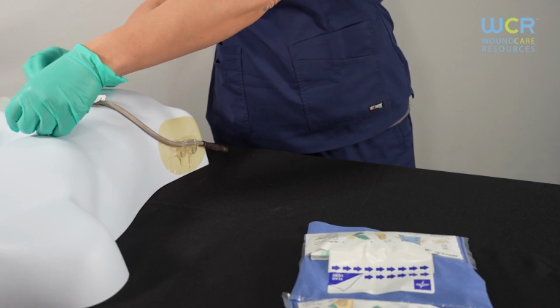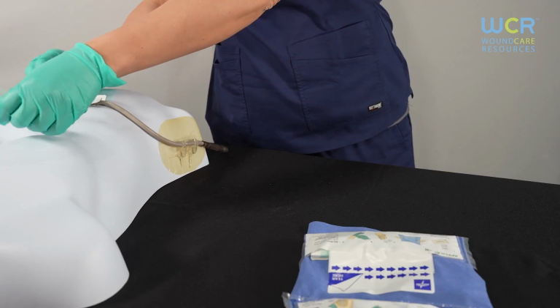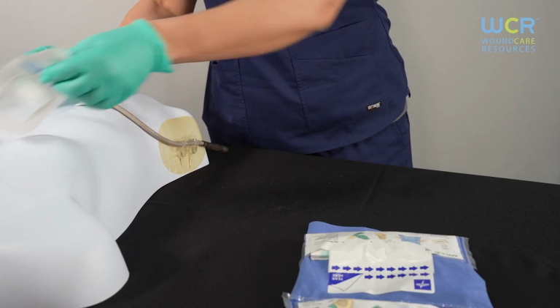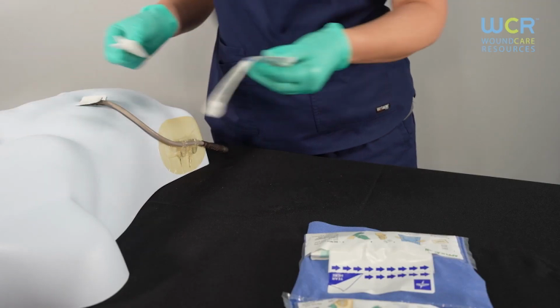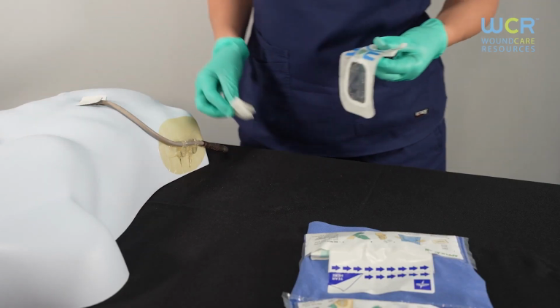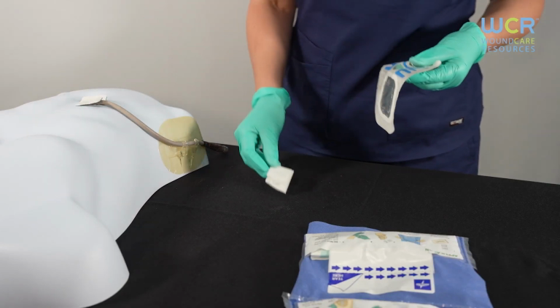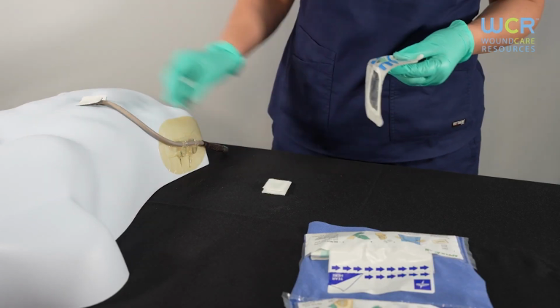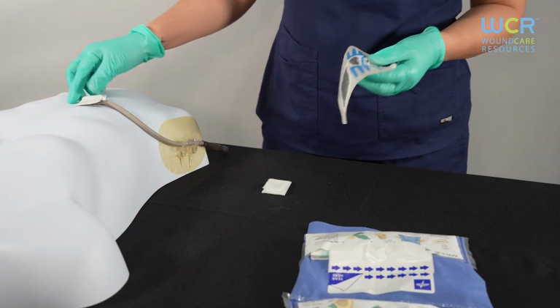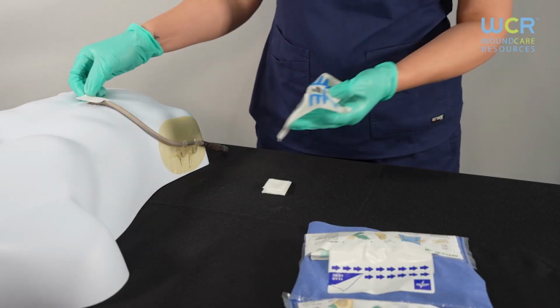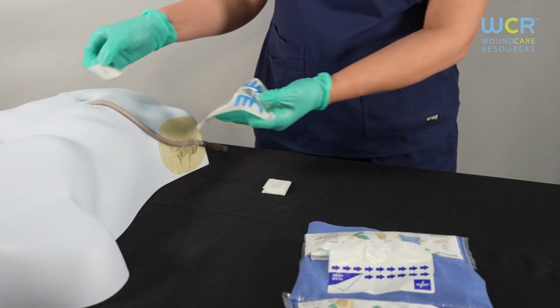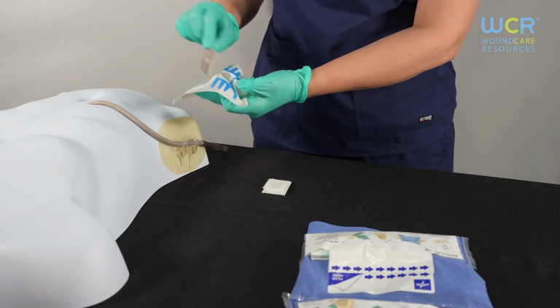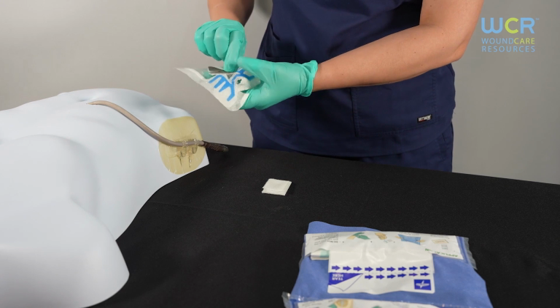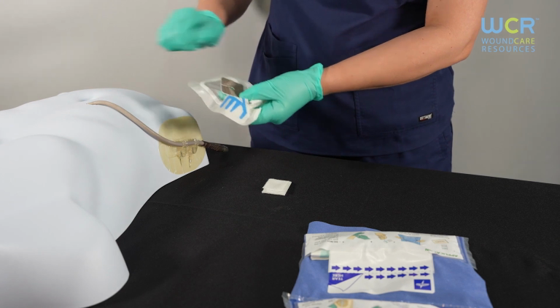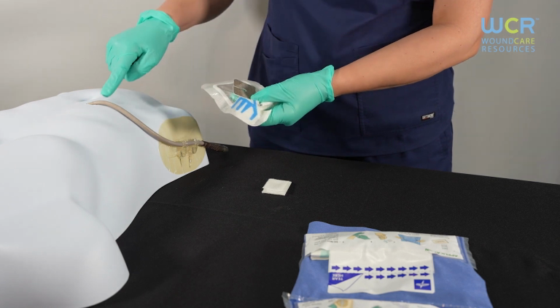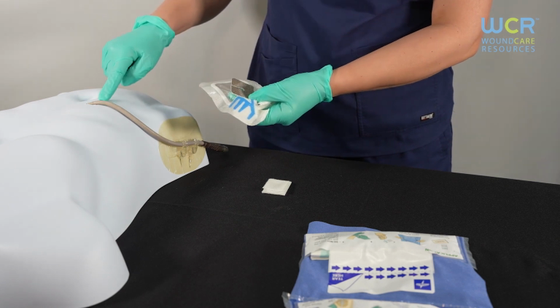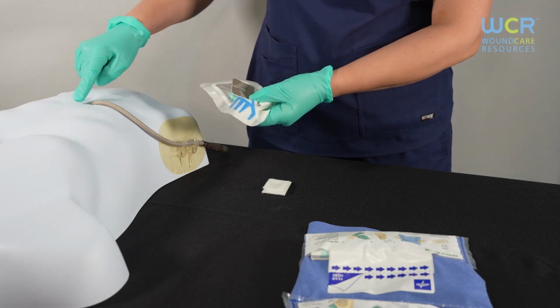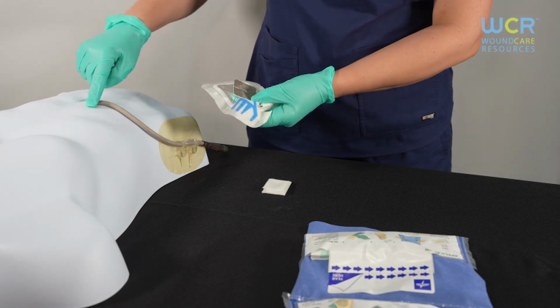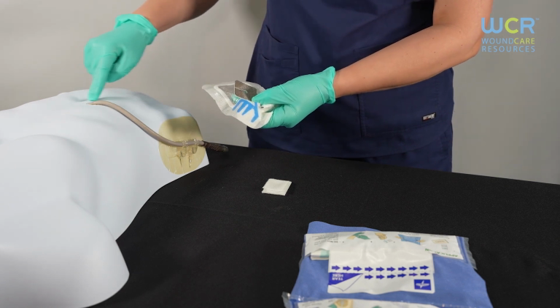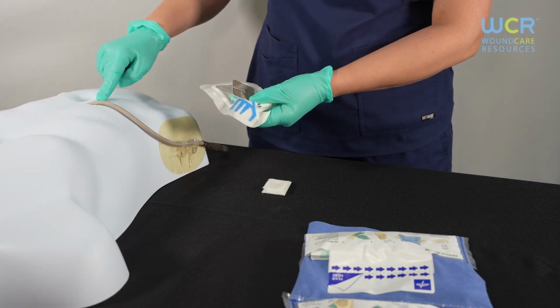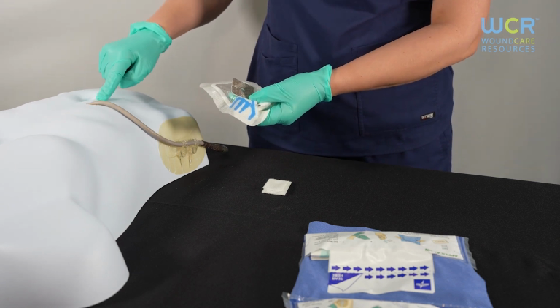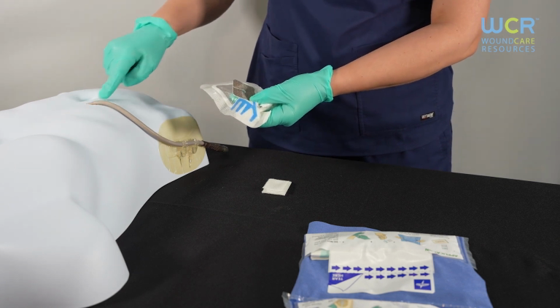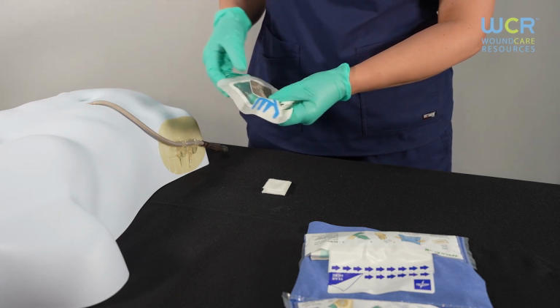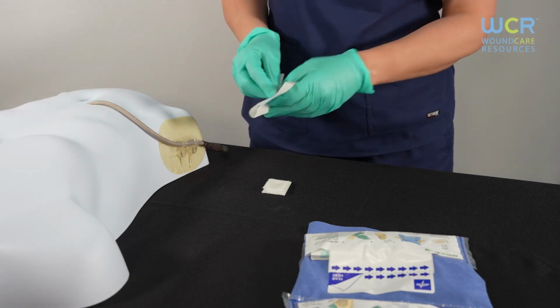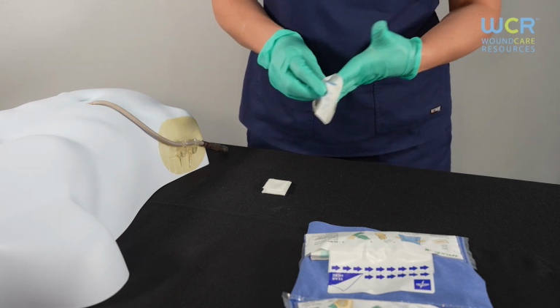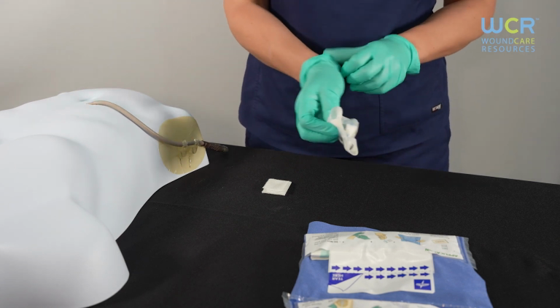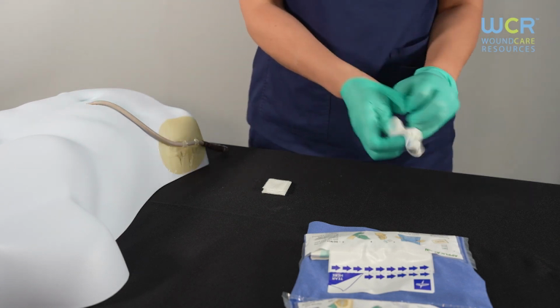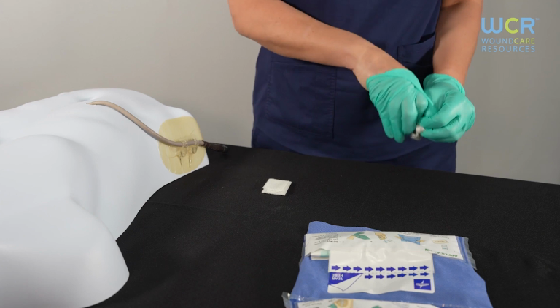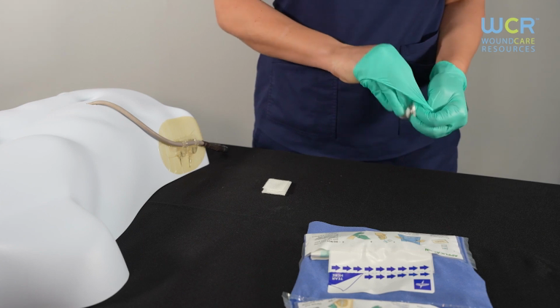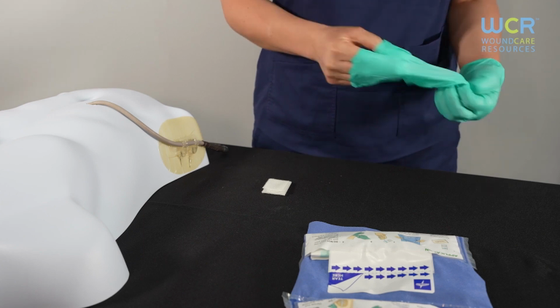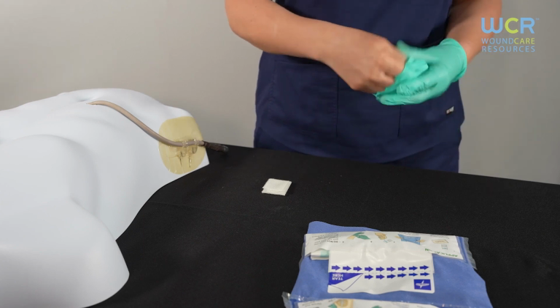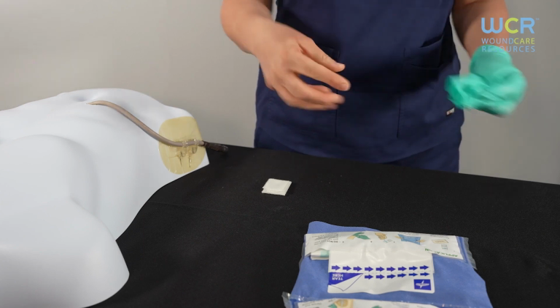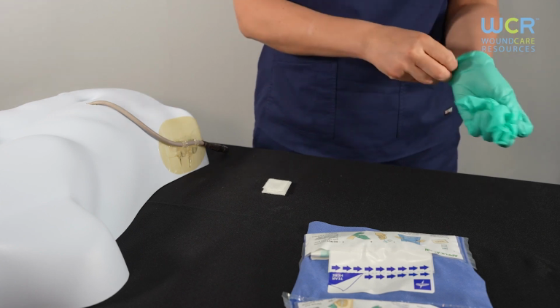Once the dressing is removed, check the insertion site for signs of infection such as redness, irritation, soreness, or drainage. Throw out the dirty dressing and gloves.